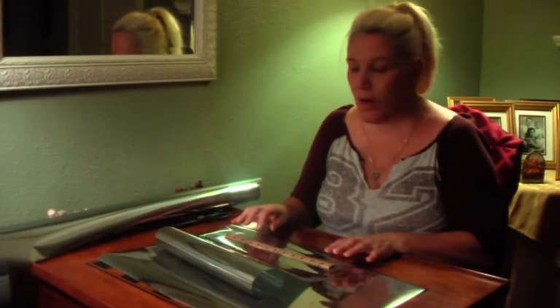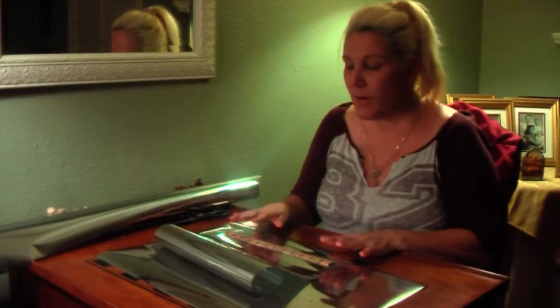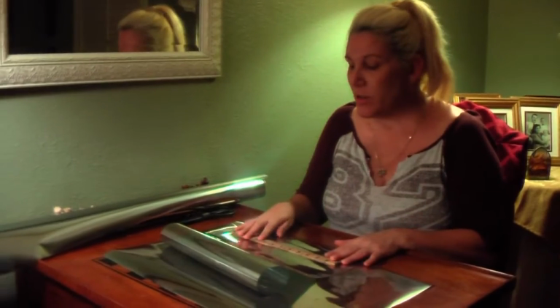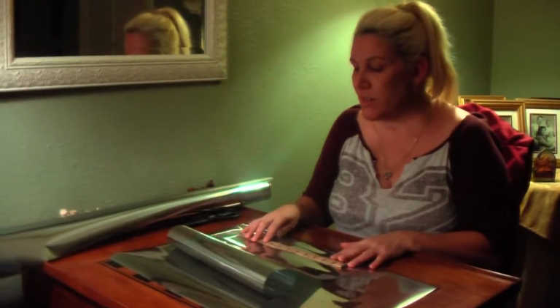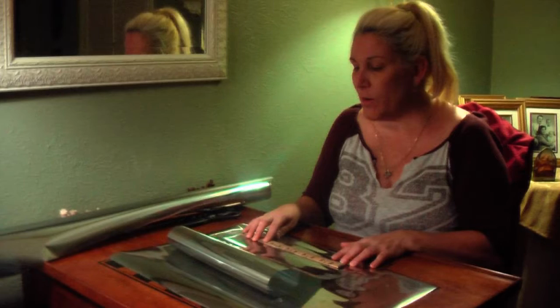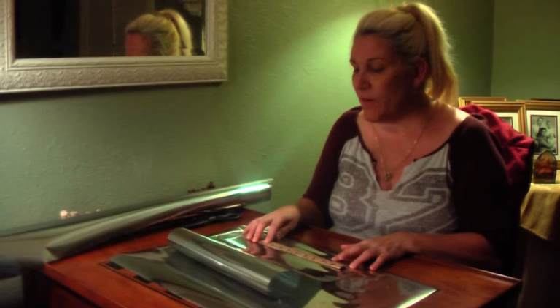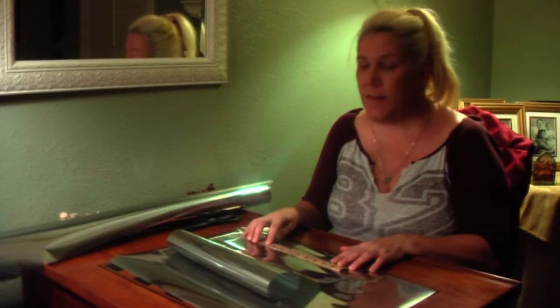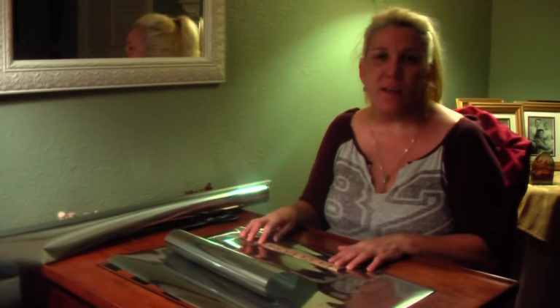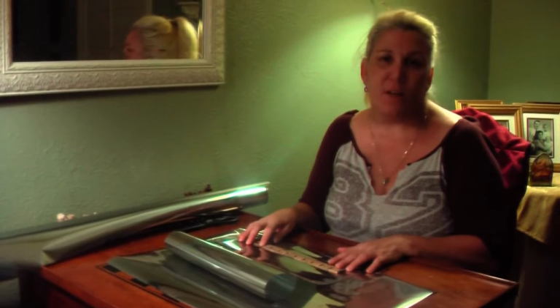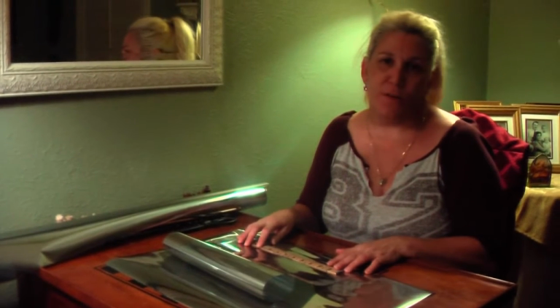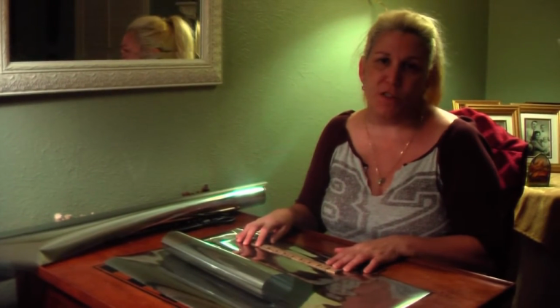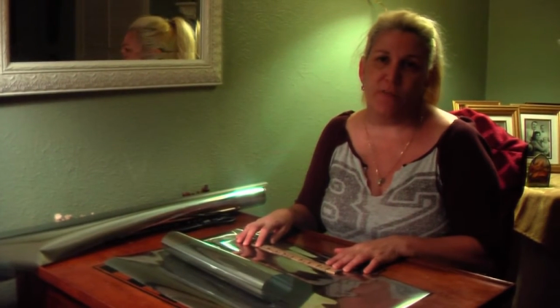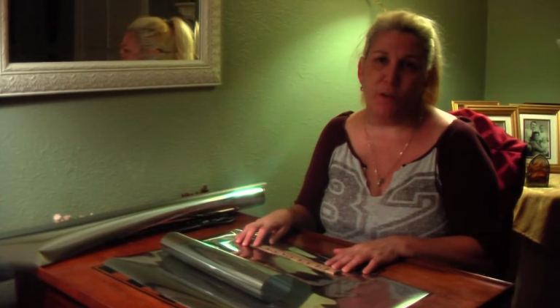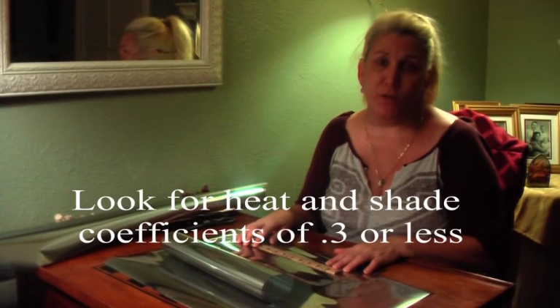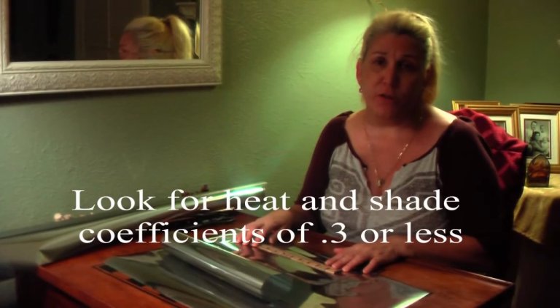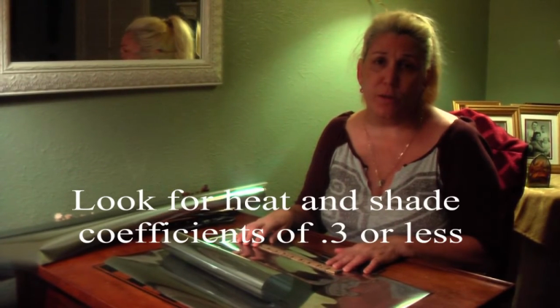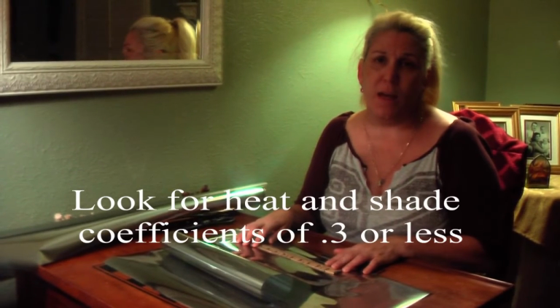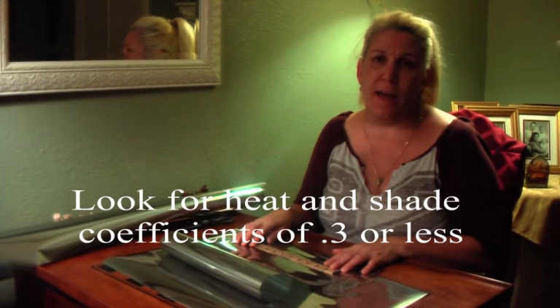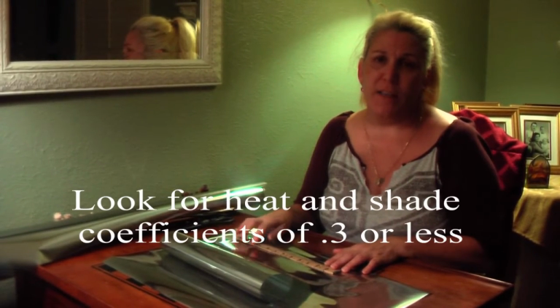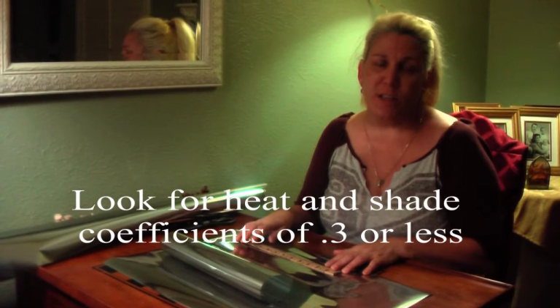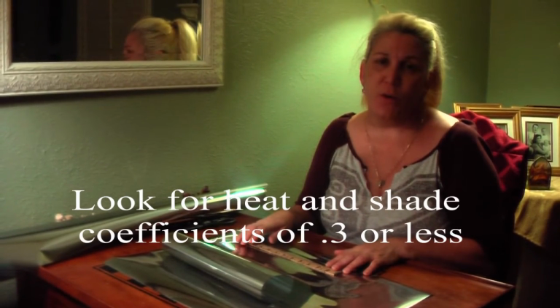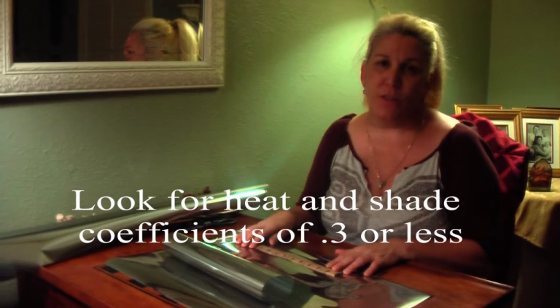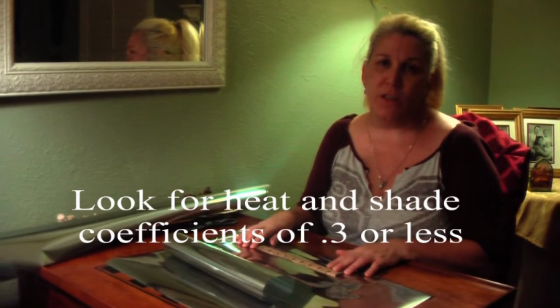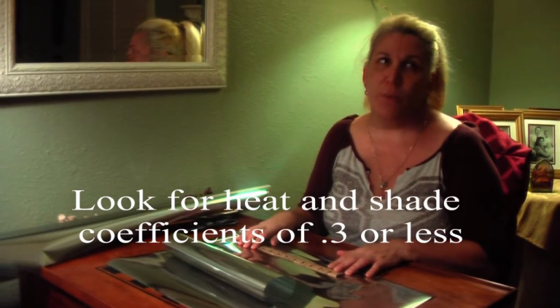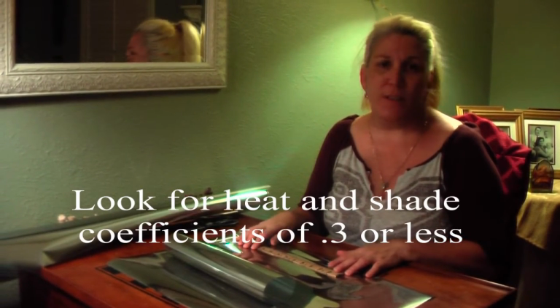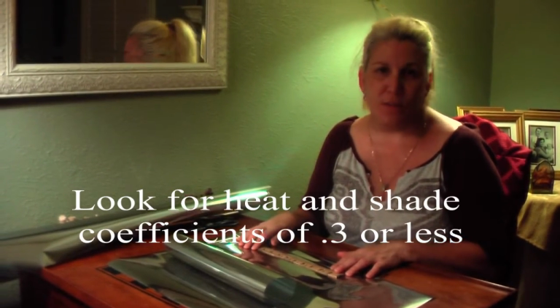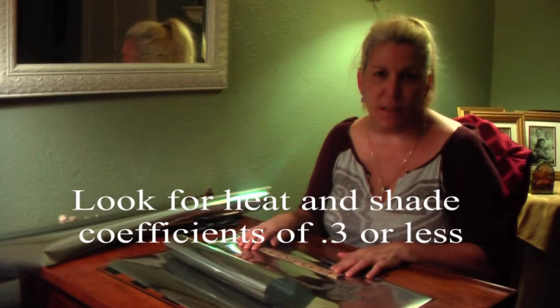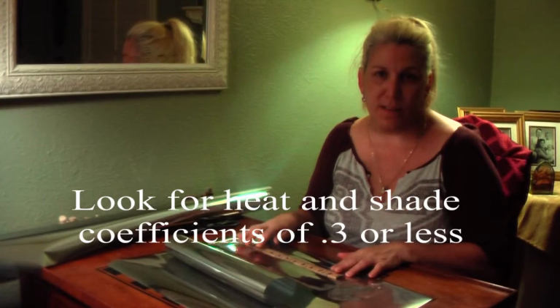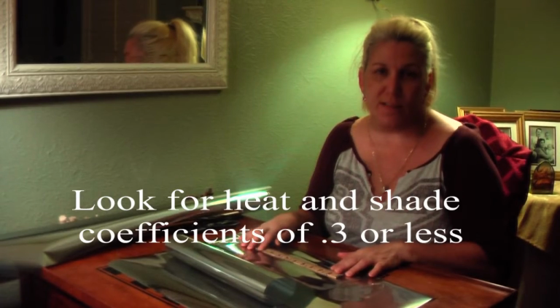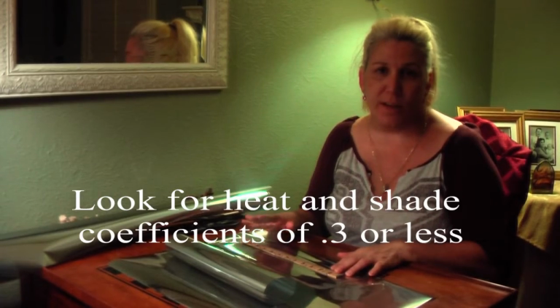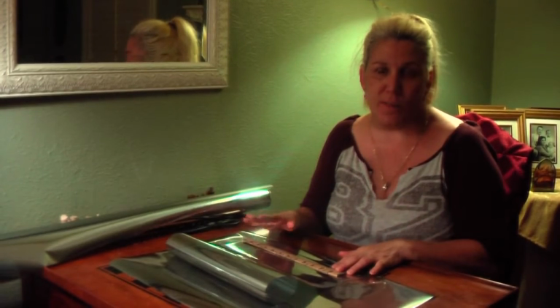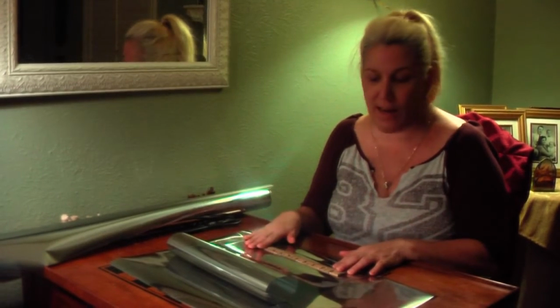This low-E film has a heat coefficient of 0.22 and a shade coefficient of 0.26, and that's going to help us a lot.